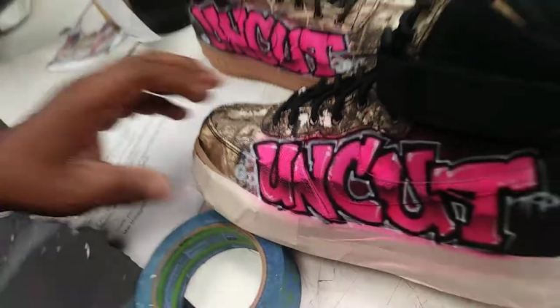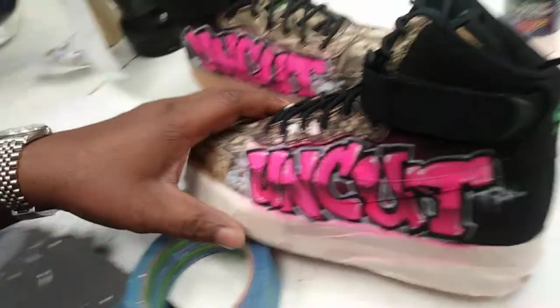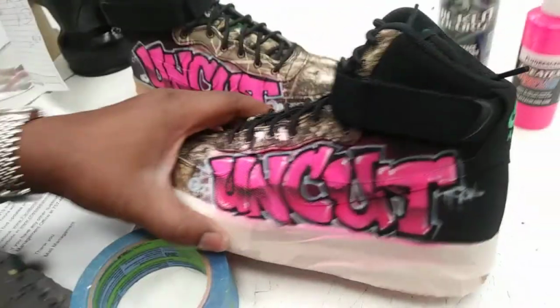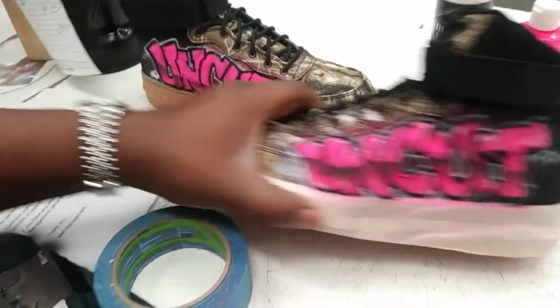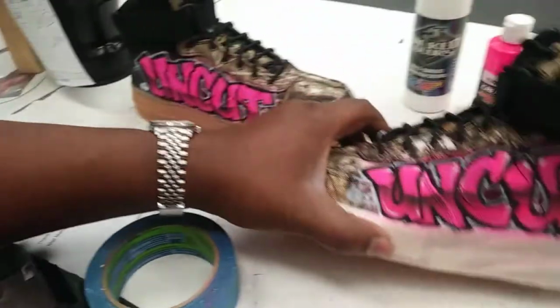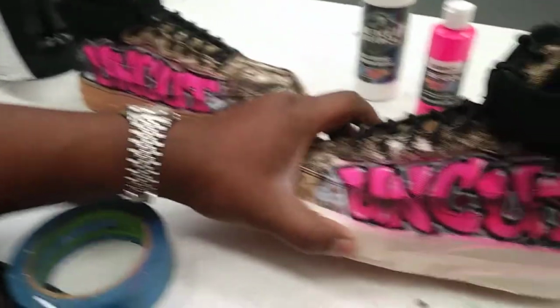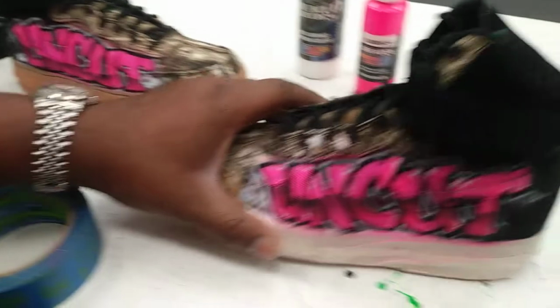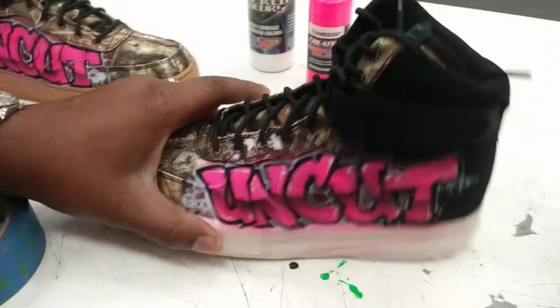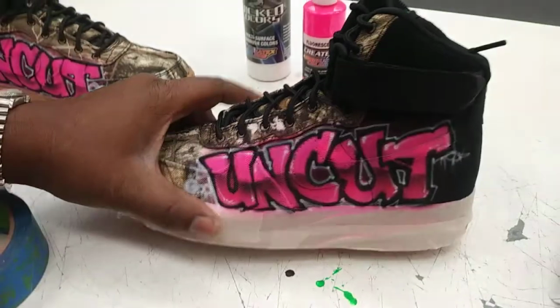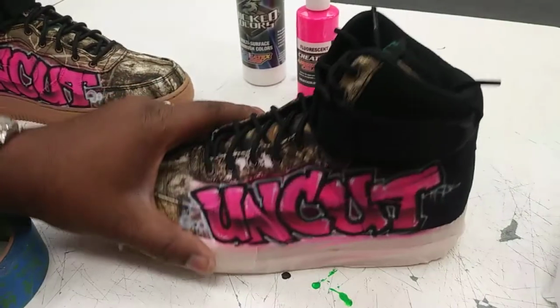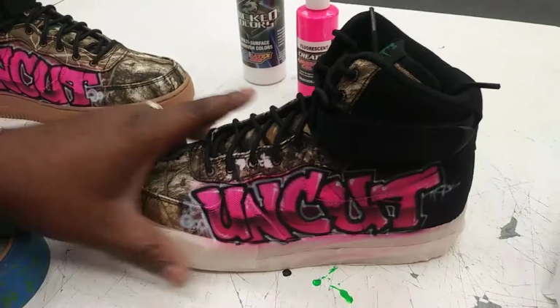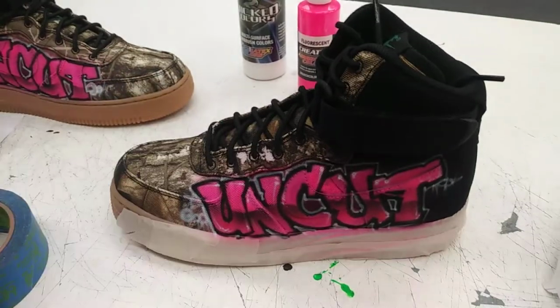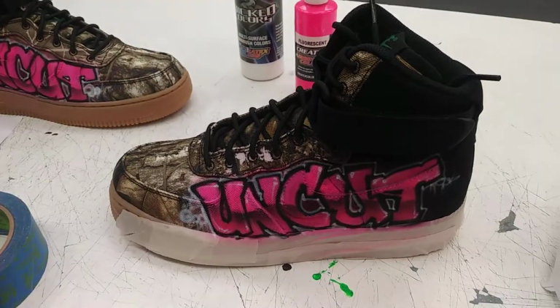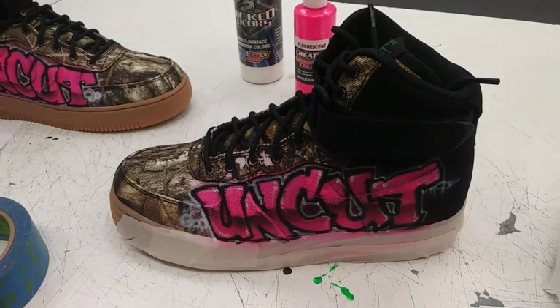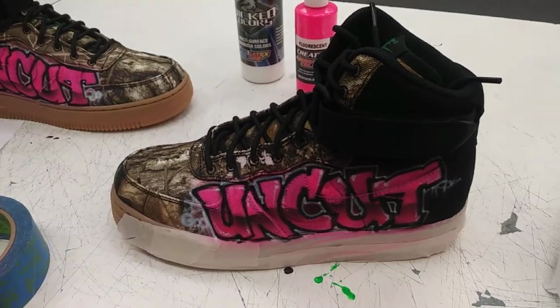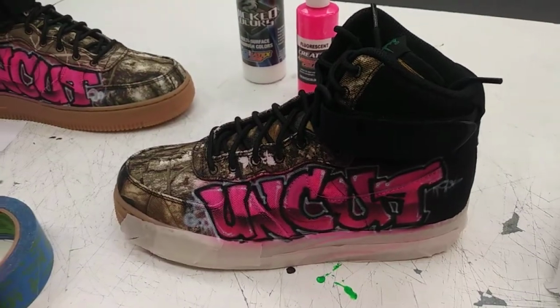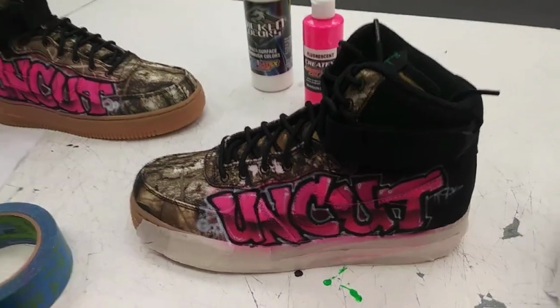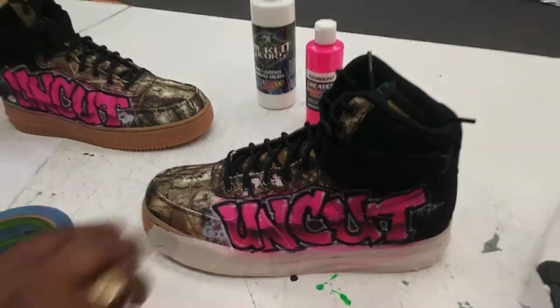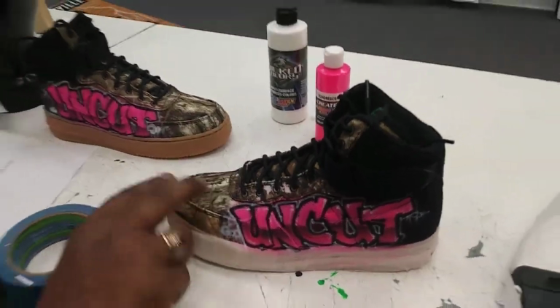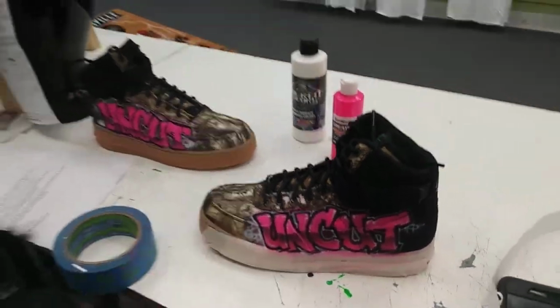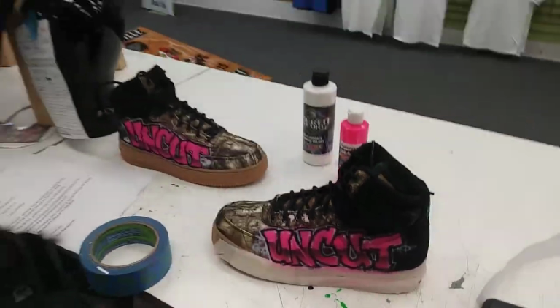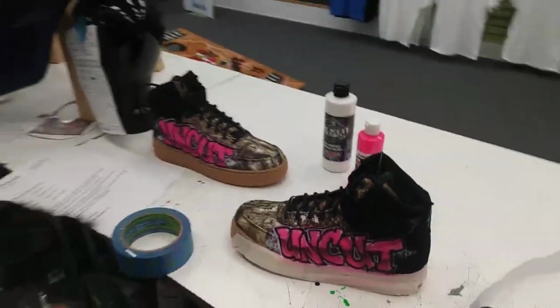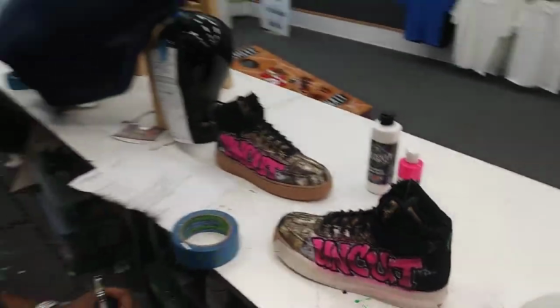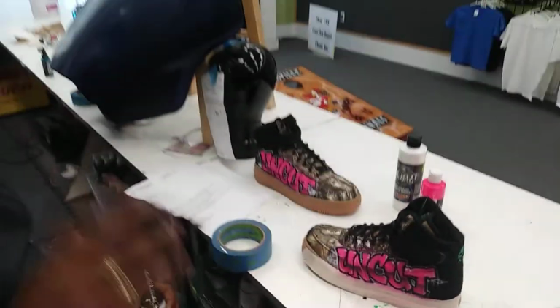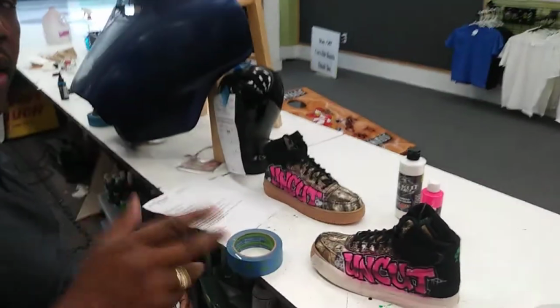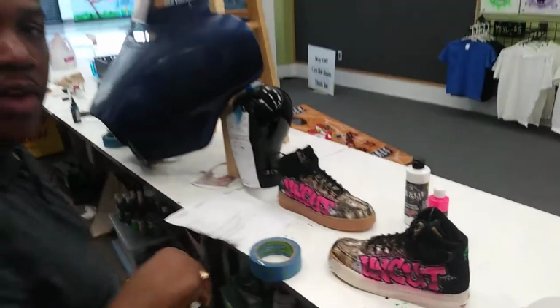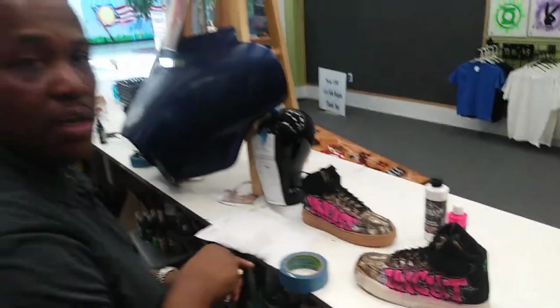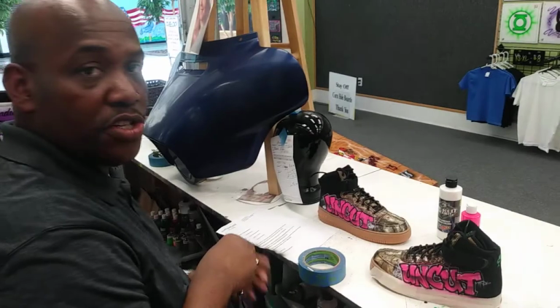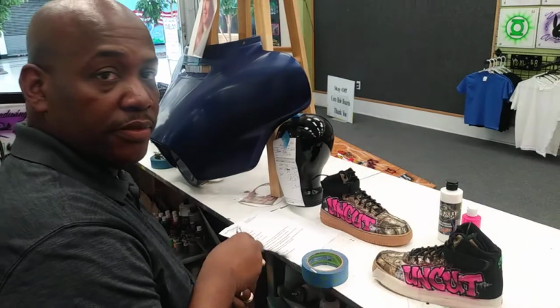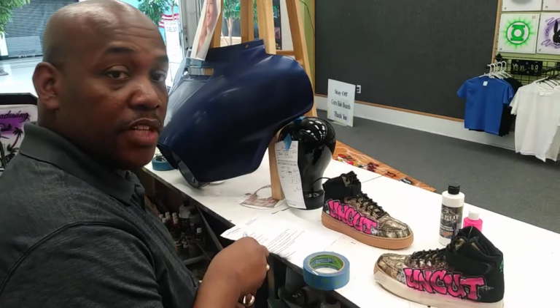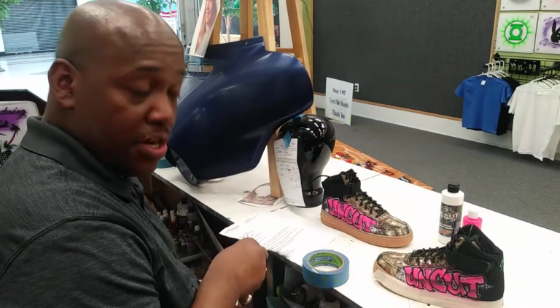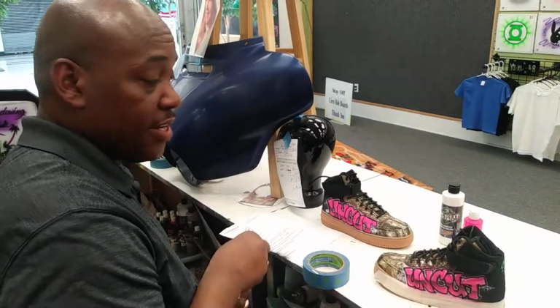All right, and that right there is it. I'm Greg with Greg's Air Brushing. Until next time.